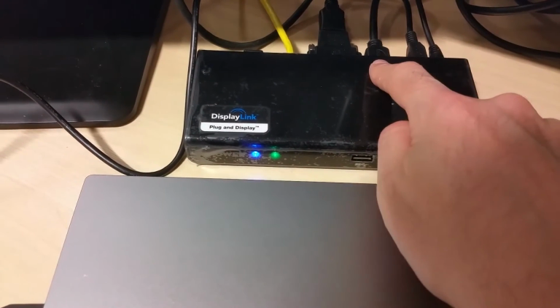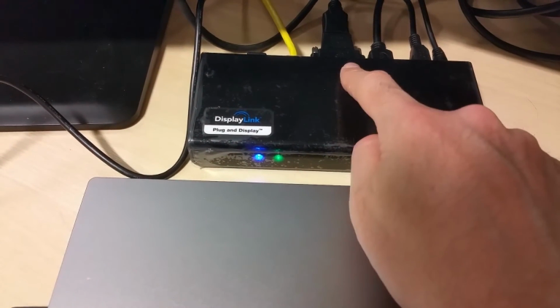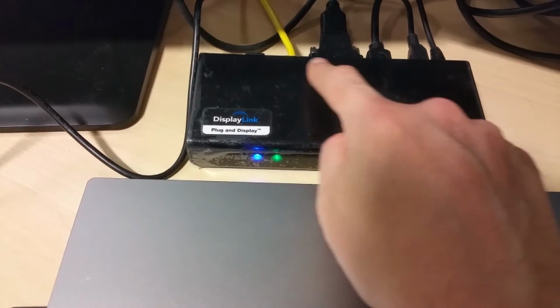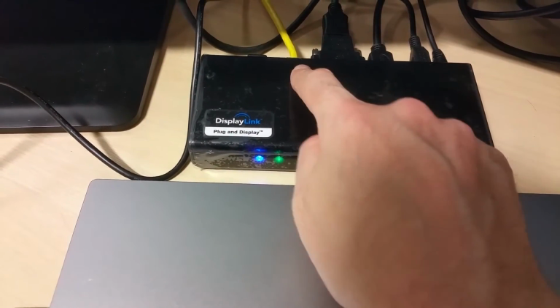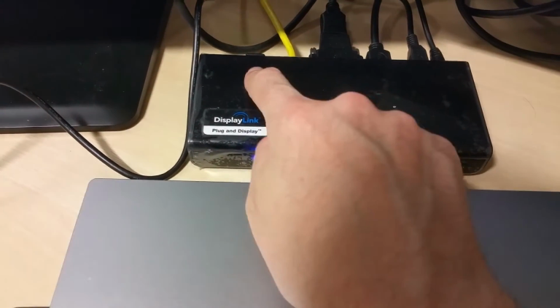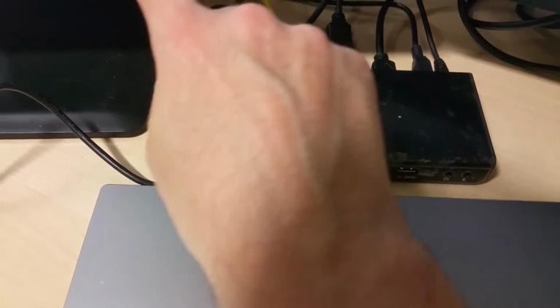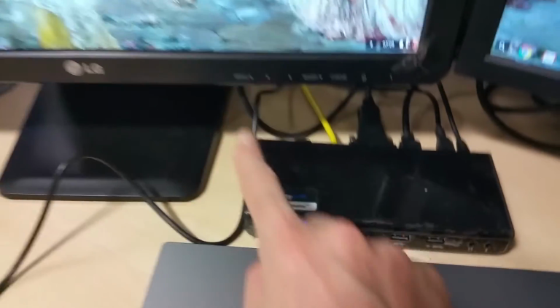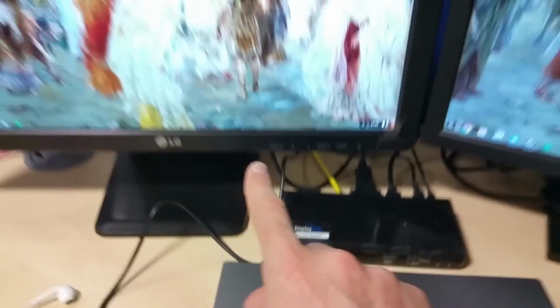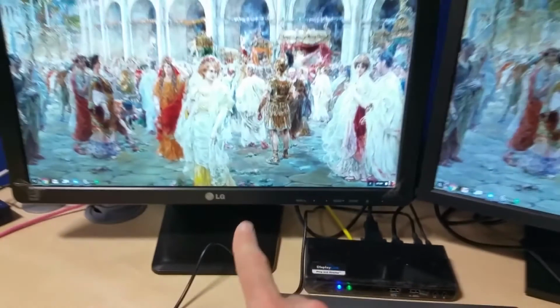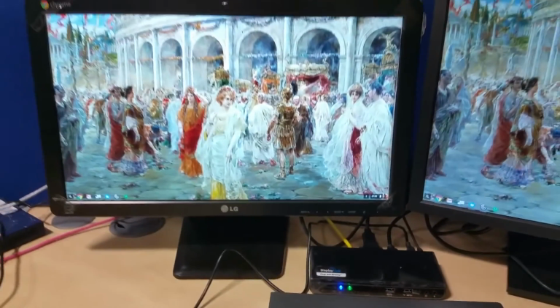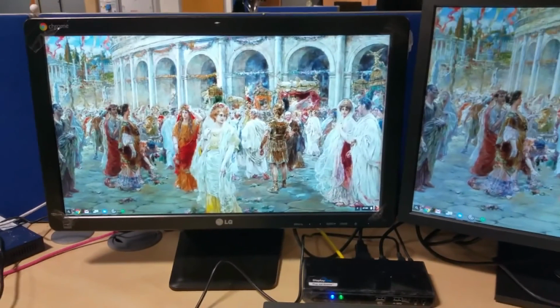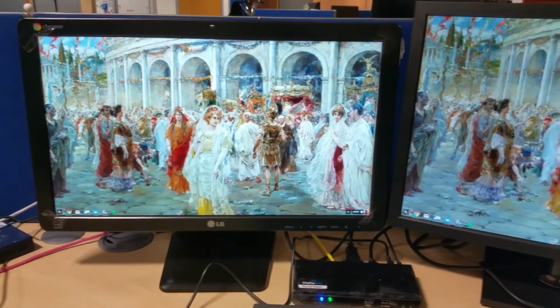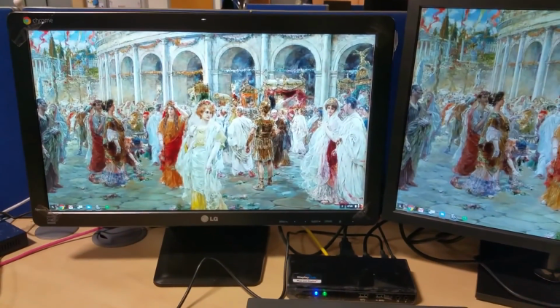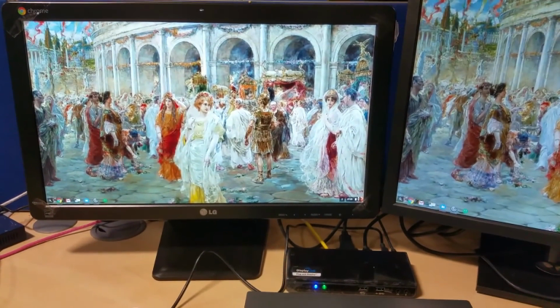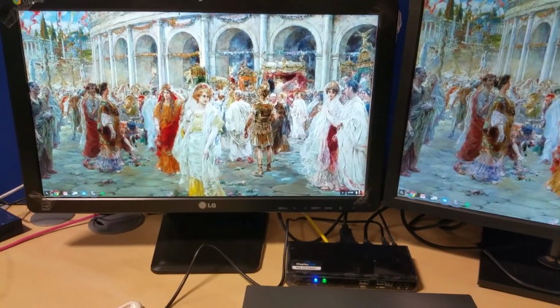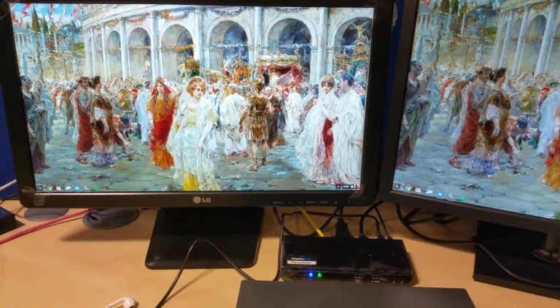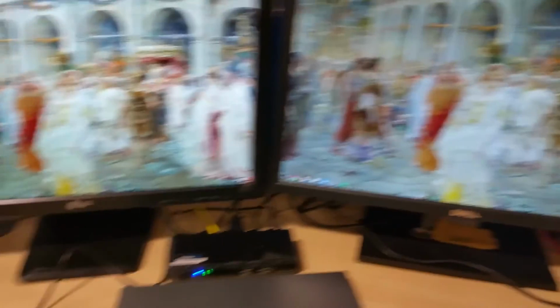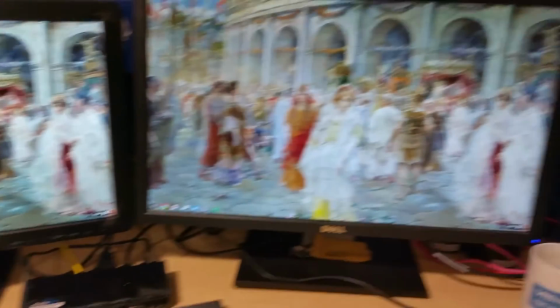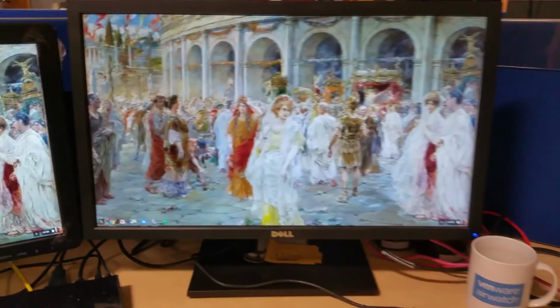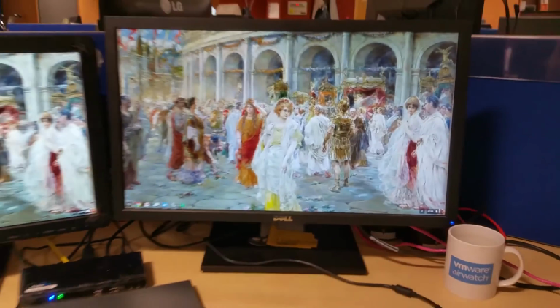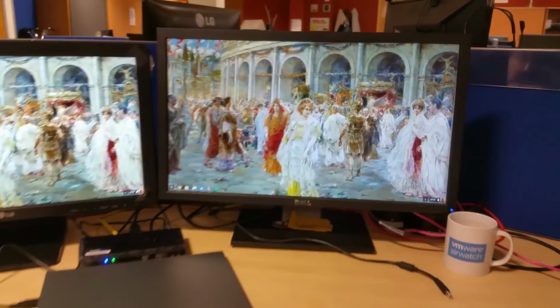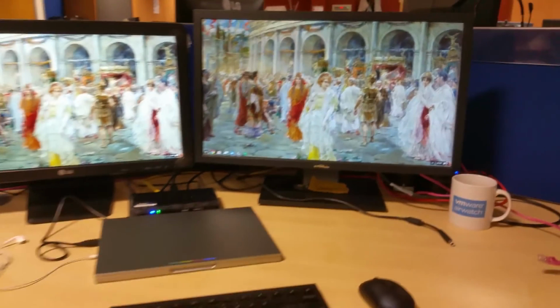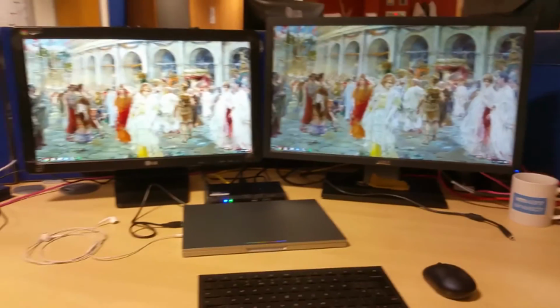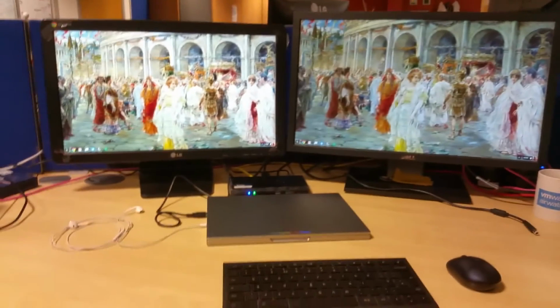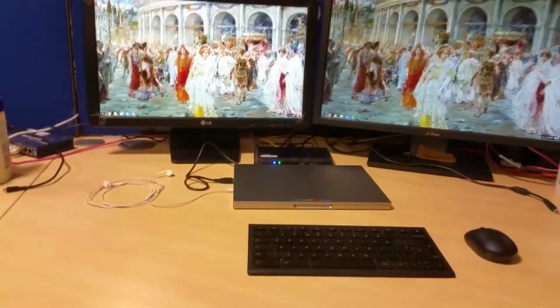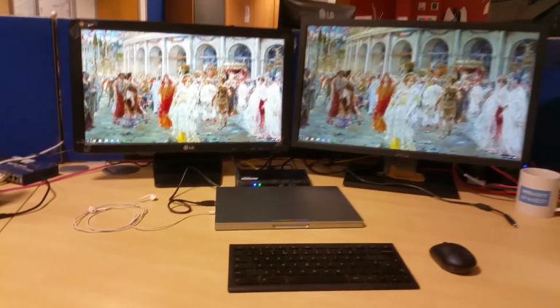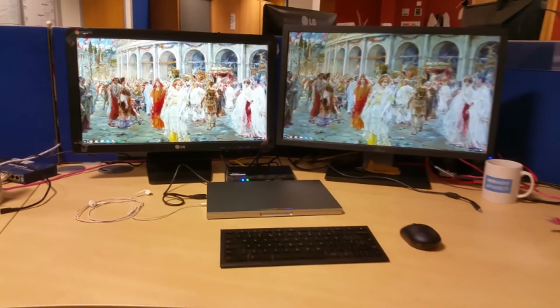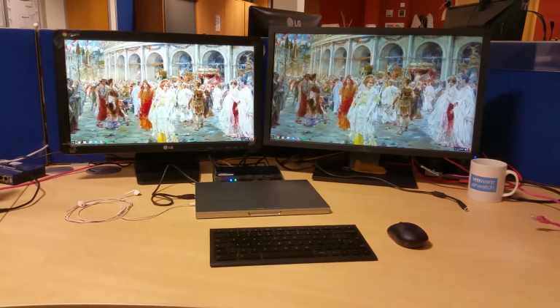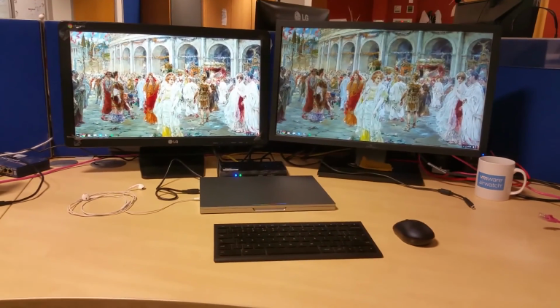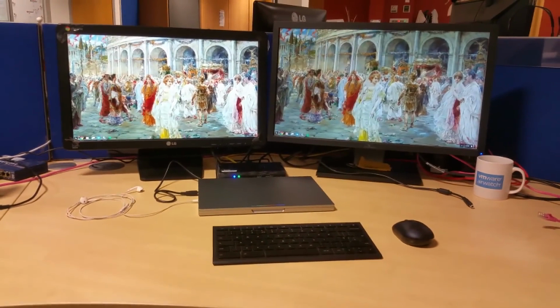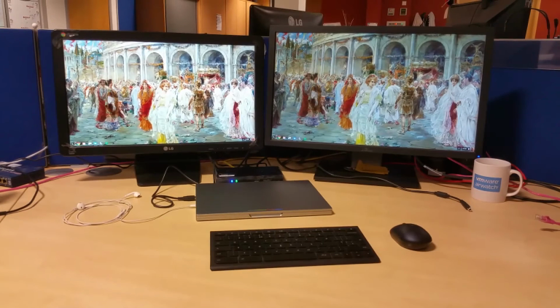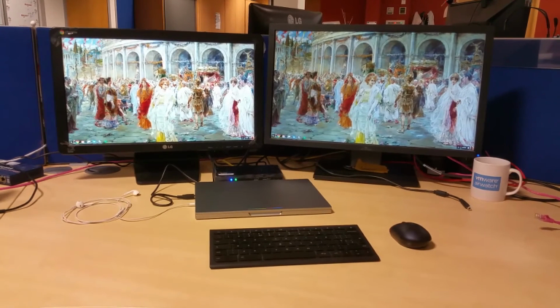It's all plugged in — DVI, Gigabit Ethernet, straight to the monitor. I've actually got an LG Chromebase on the left acting as a monitor, and a rather huge screen on the right. Really nice setup.